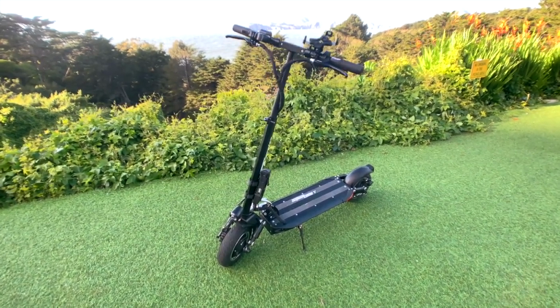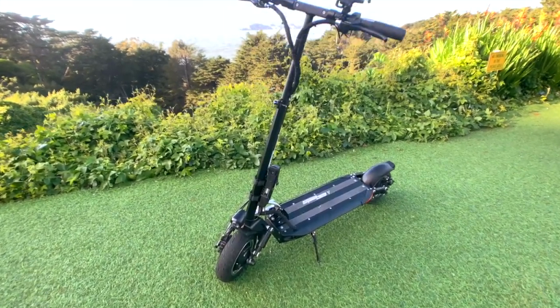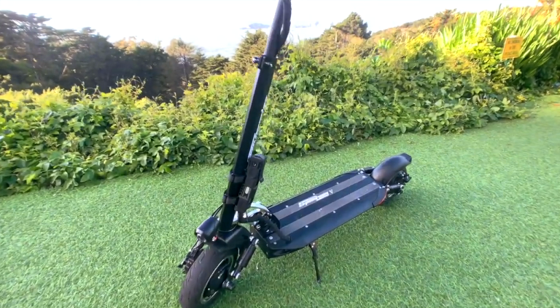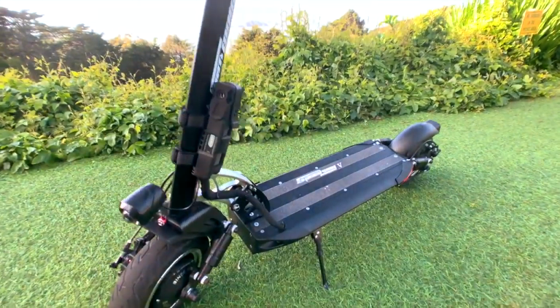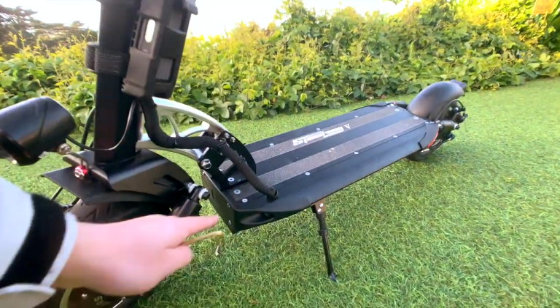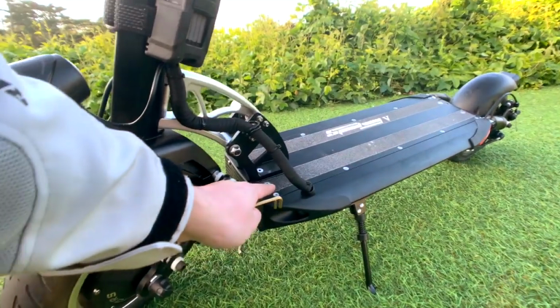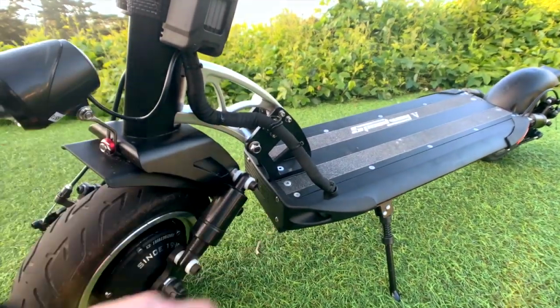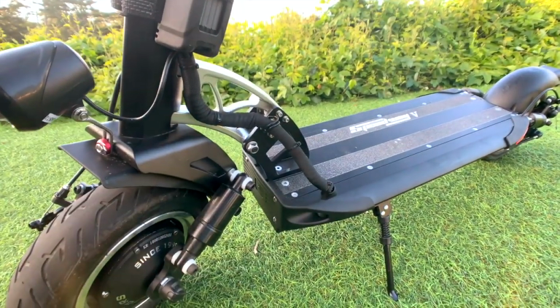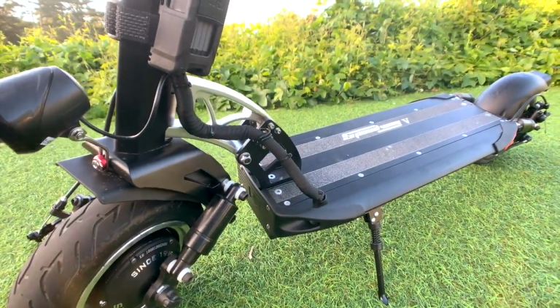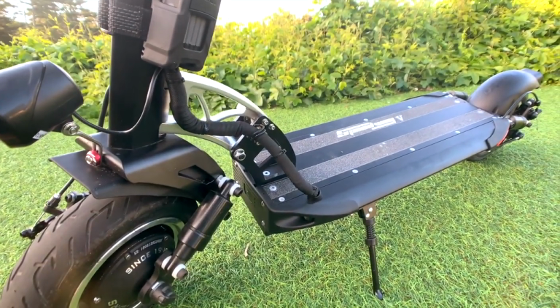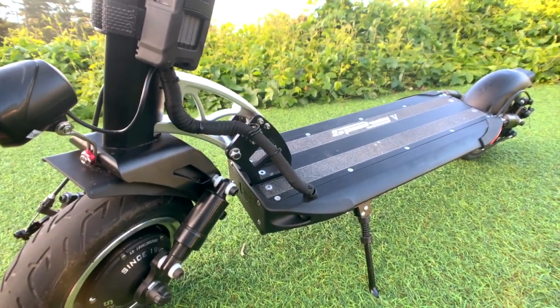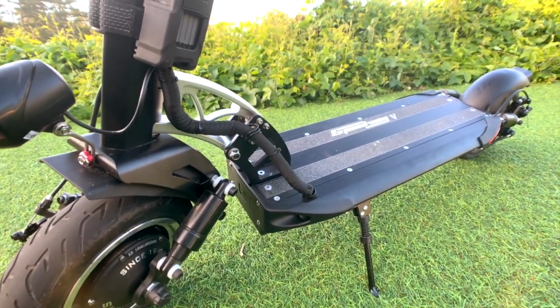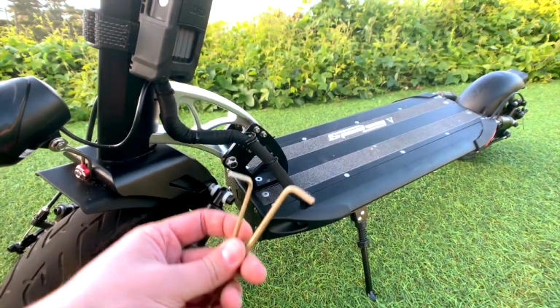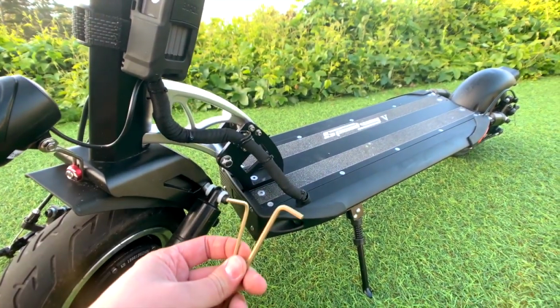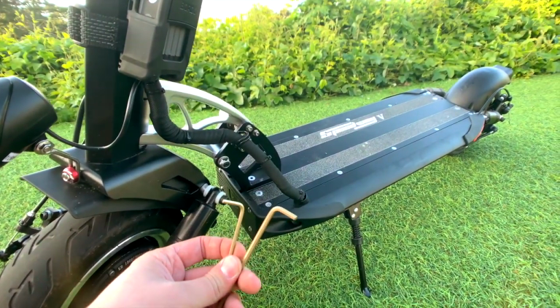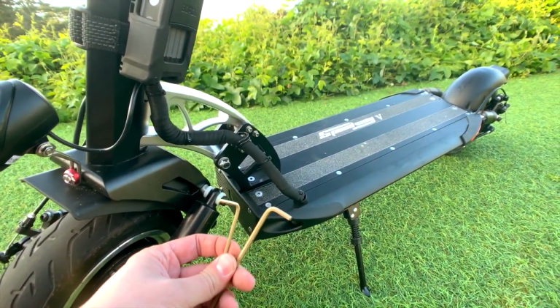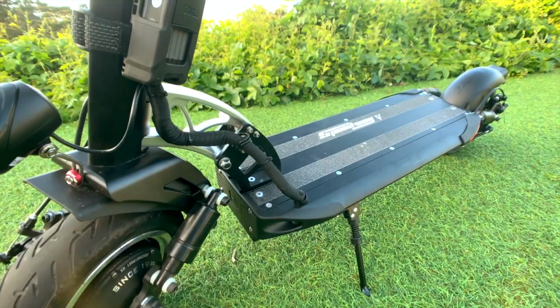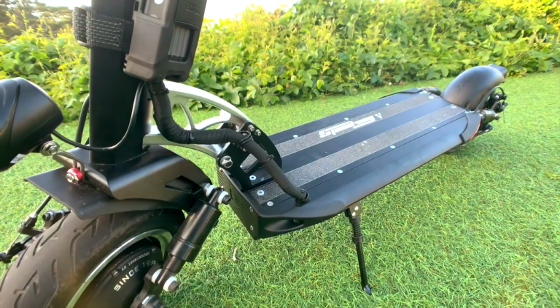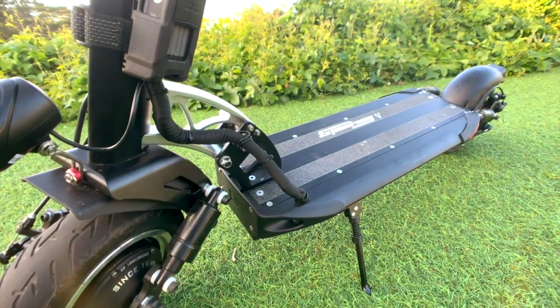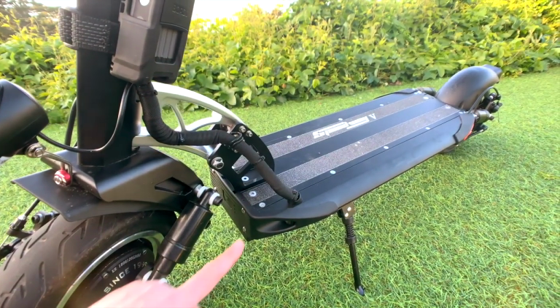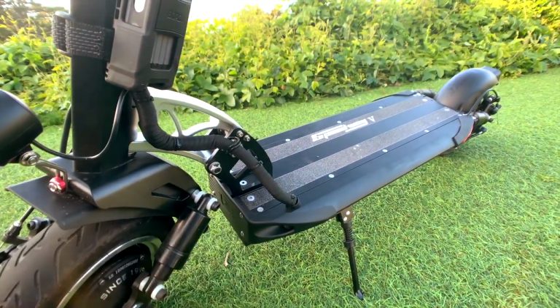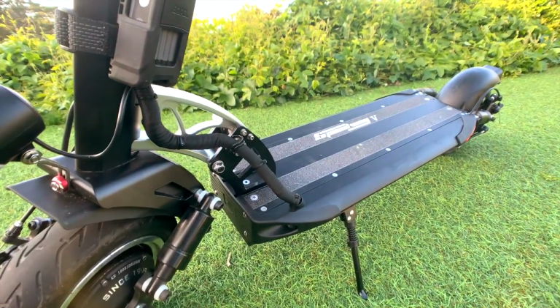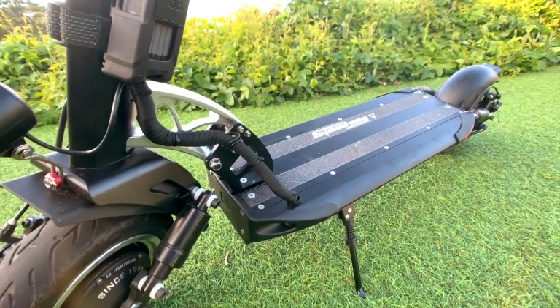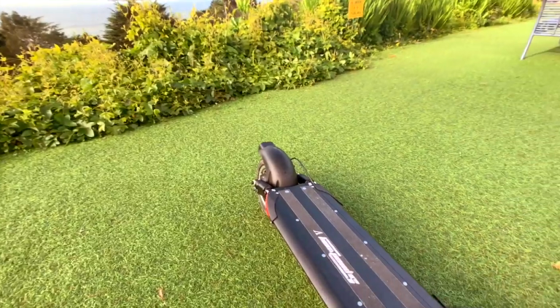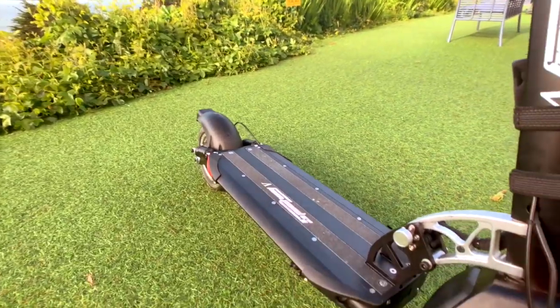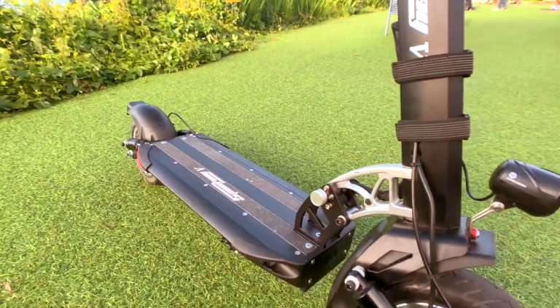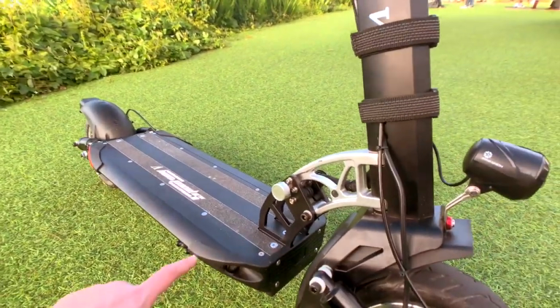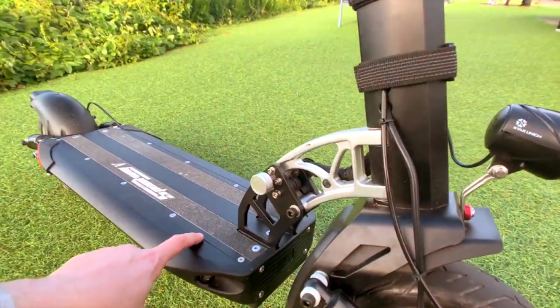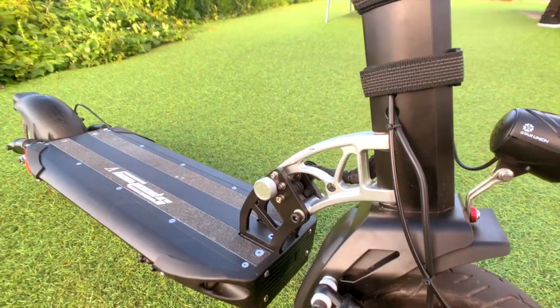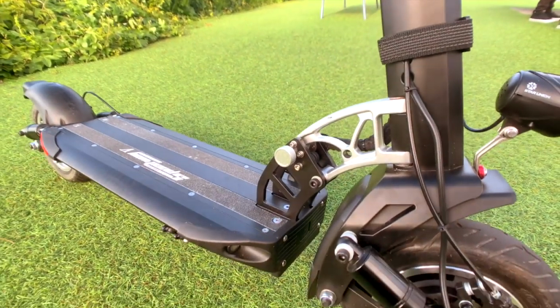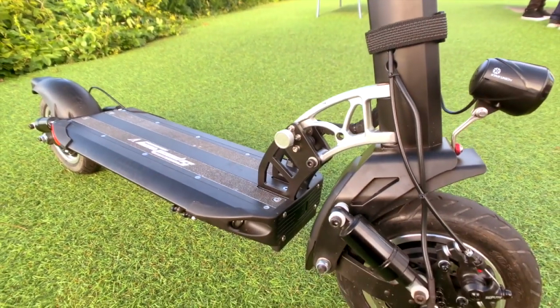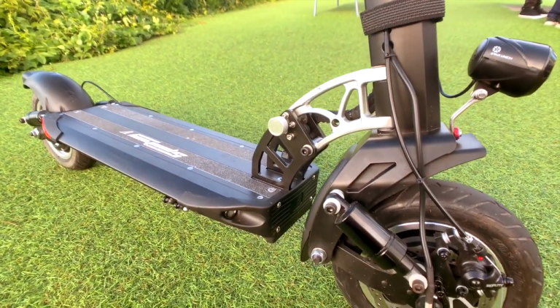It's just in this front panel right here. You're going to have to take out that front panel and you're going to need two tools: a three millimeter and a four millimeter hex key. We'll show you how to take this off and locate this thing. On the Speedway it's not under the deck as it is with most Dualtrons.